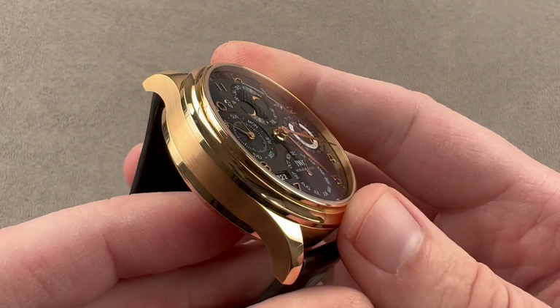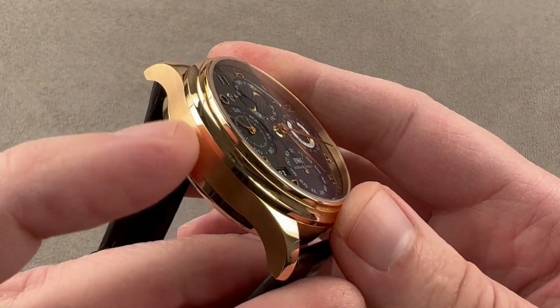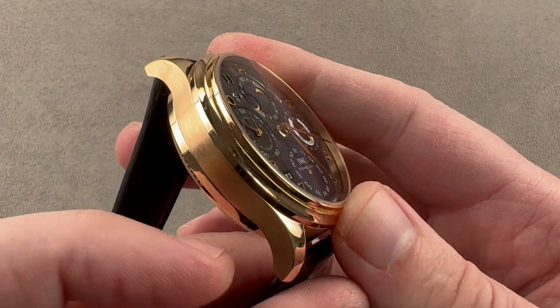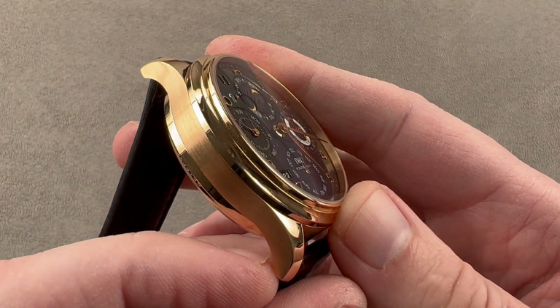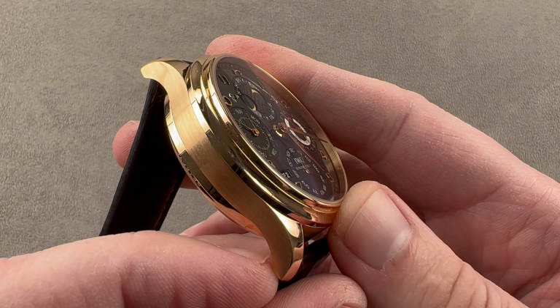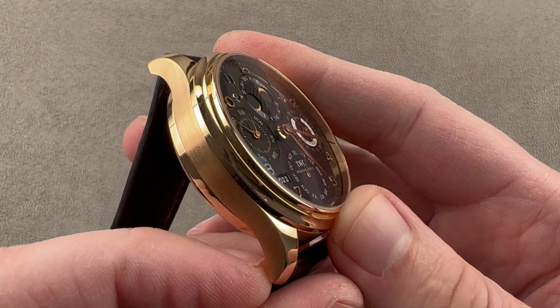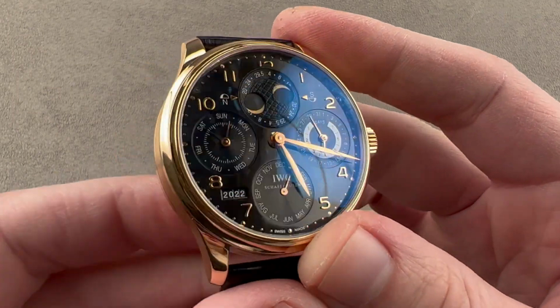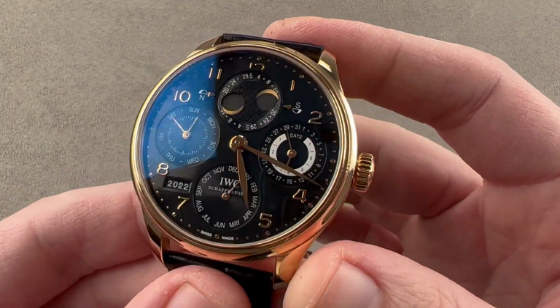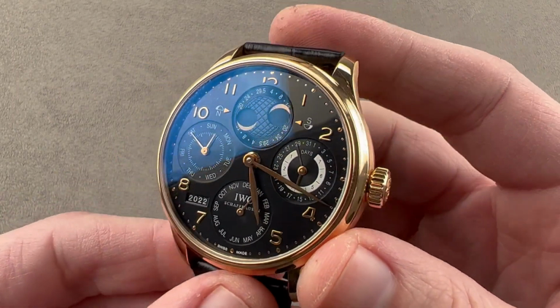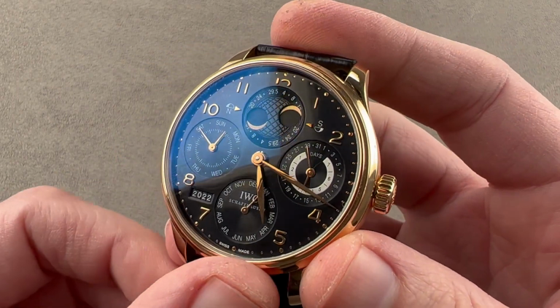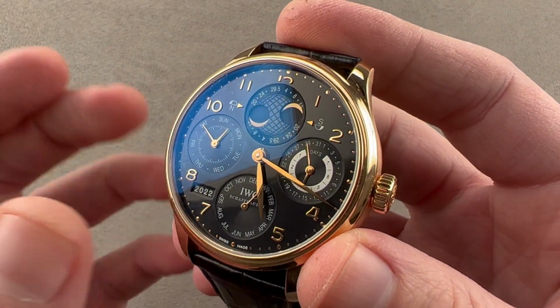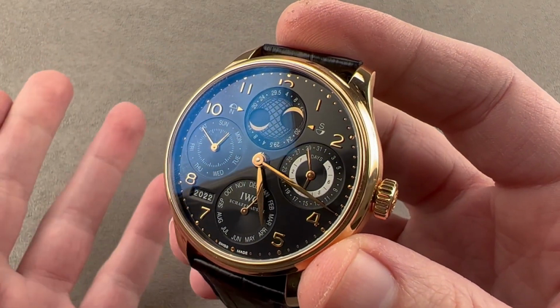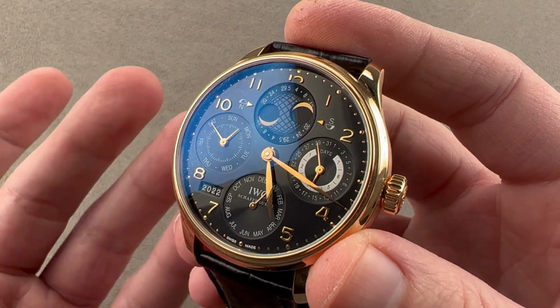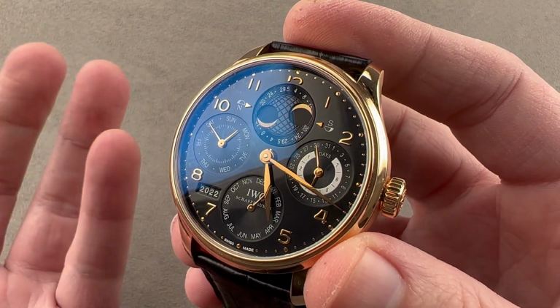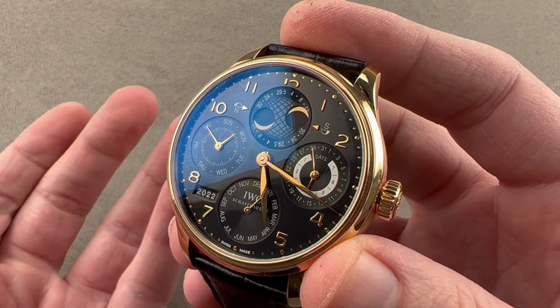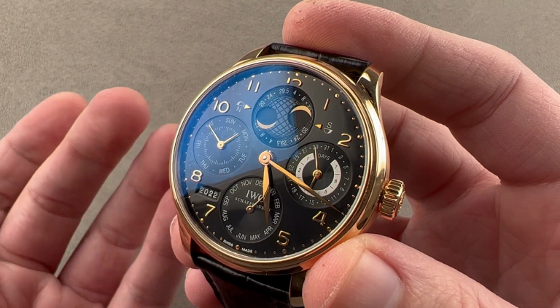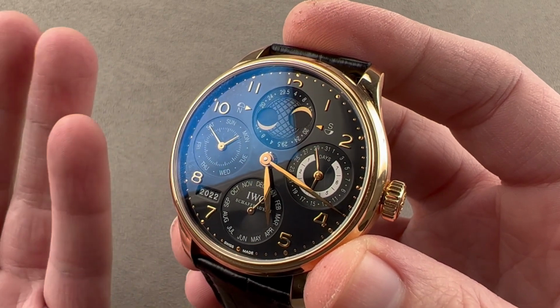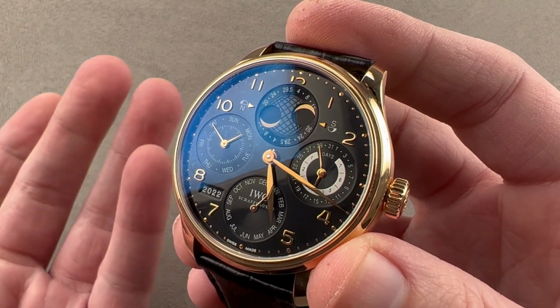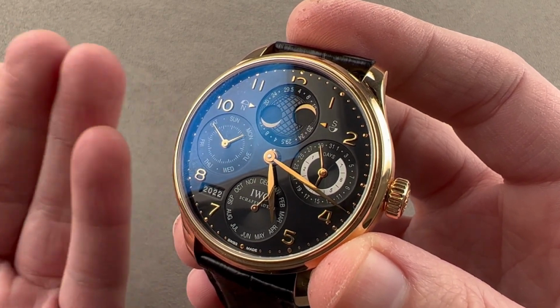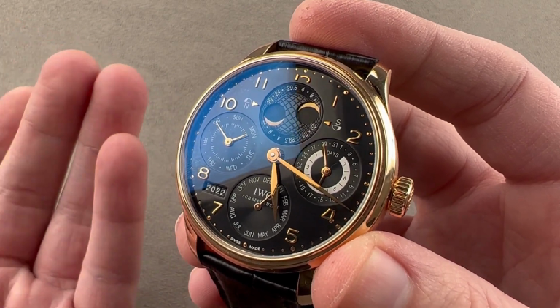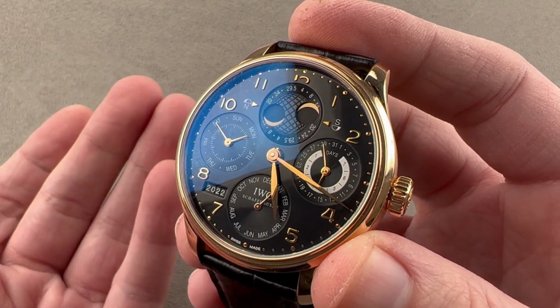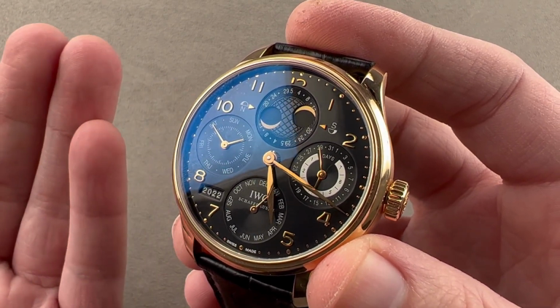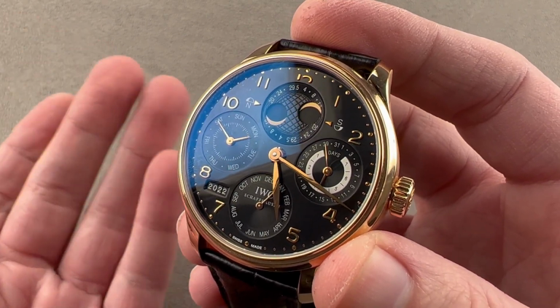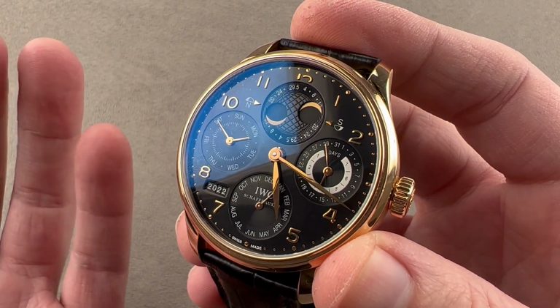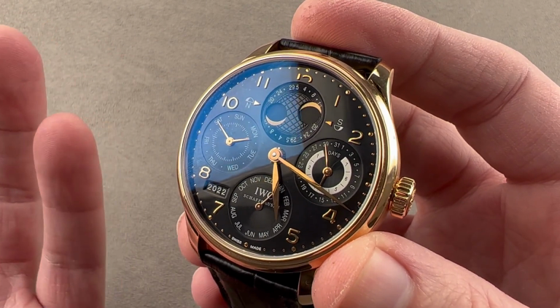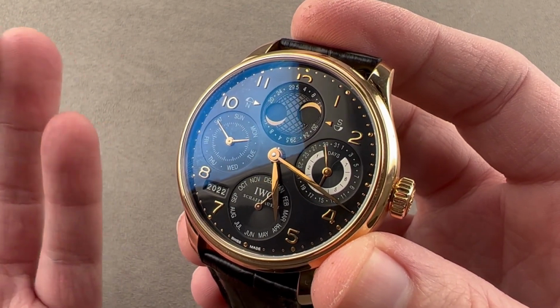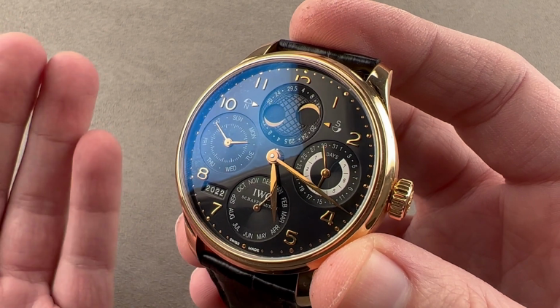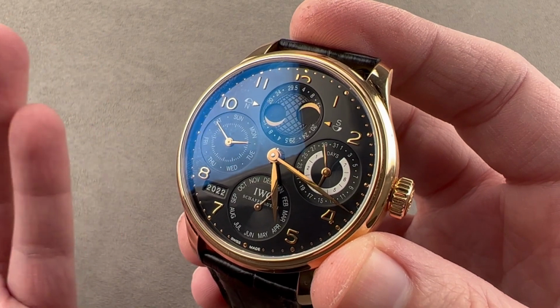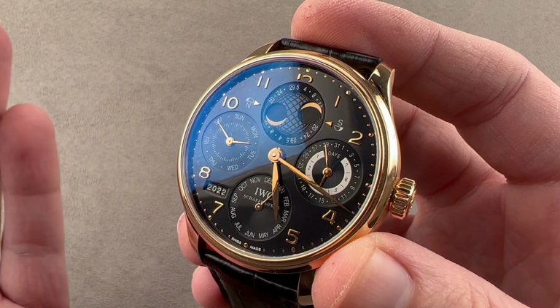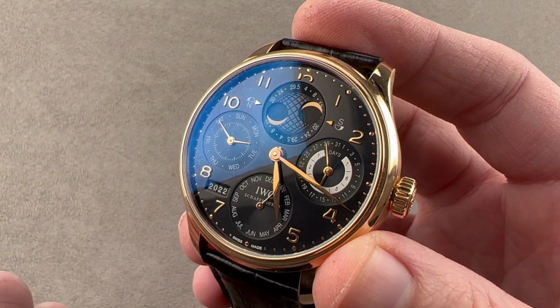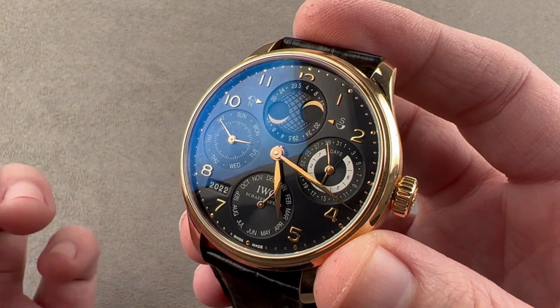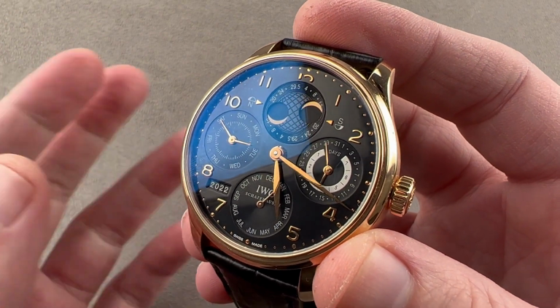Large has always been the style with the Portuguese, from the very first one back in 1939 to the present. Originally devised to be a super accurate wristwatch by virtue of its use of a pocket watch movement, it was born as the first truly oversized purpose-built dress watch.